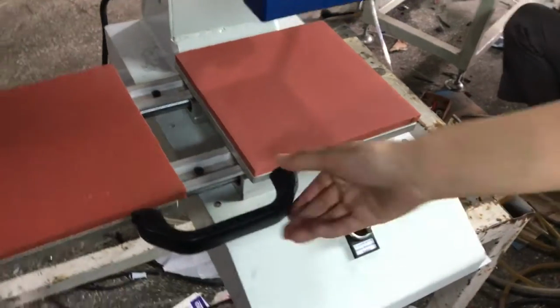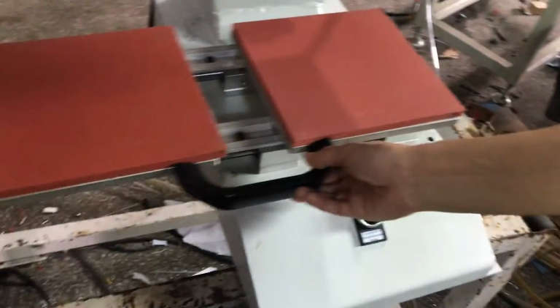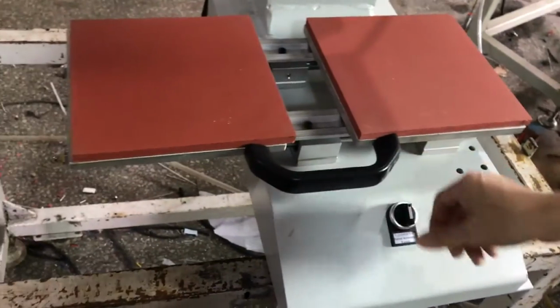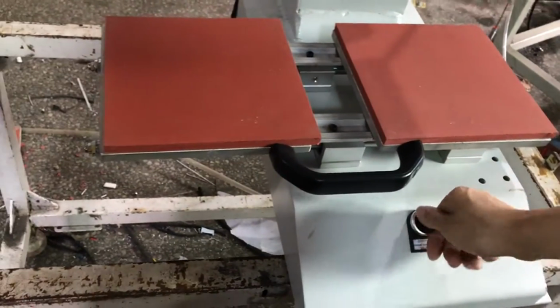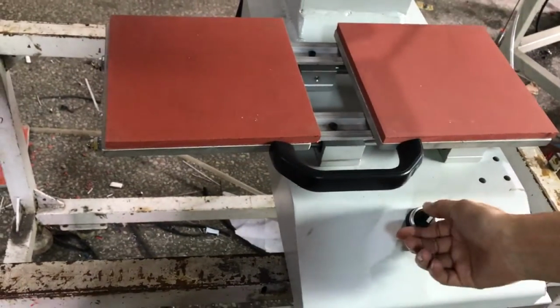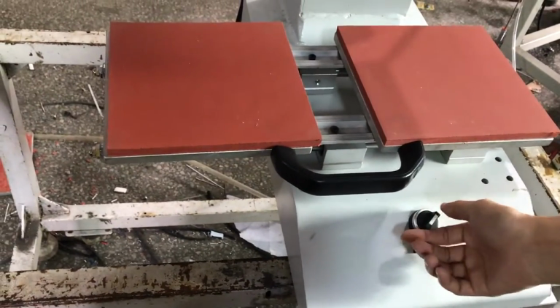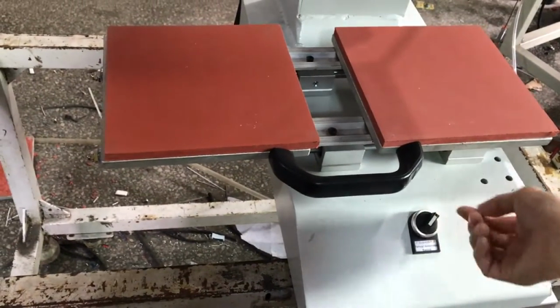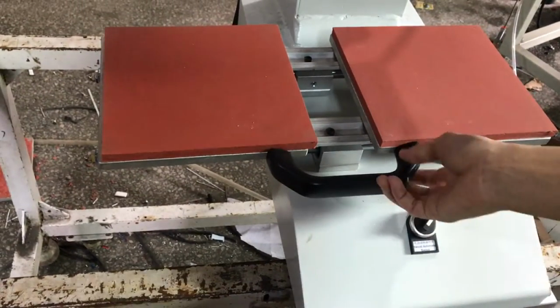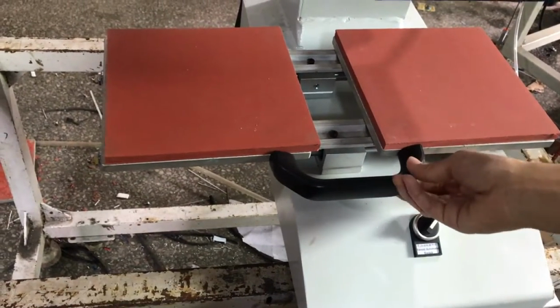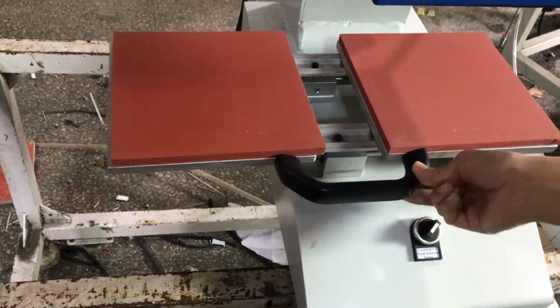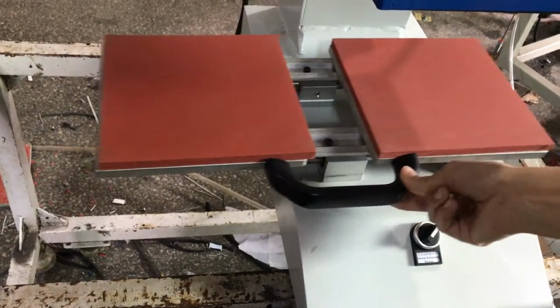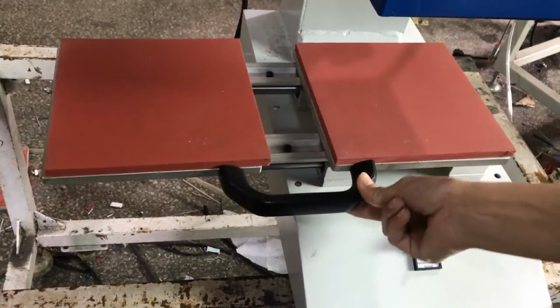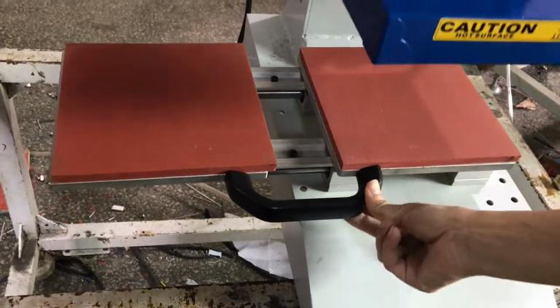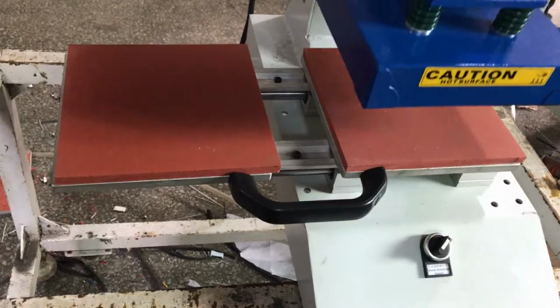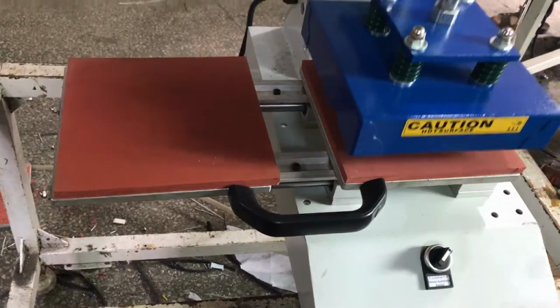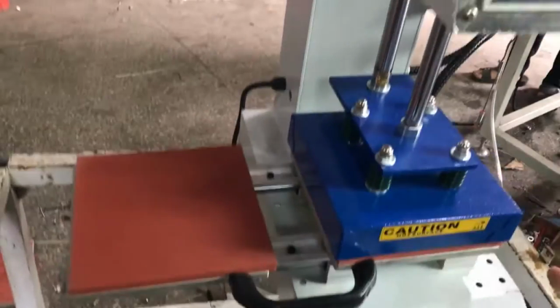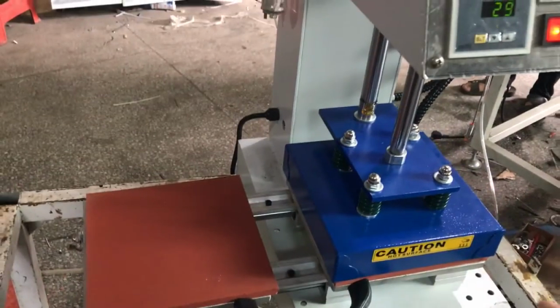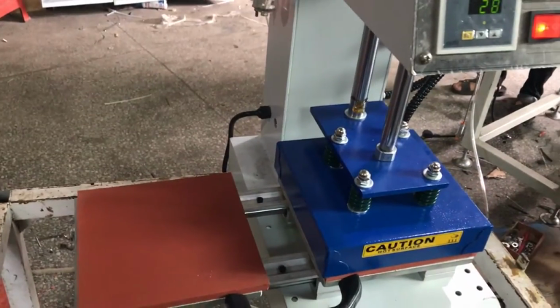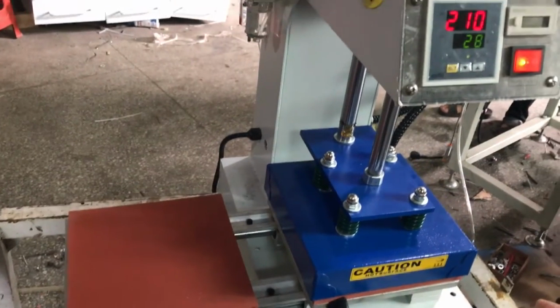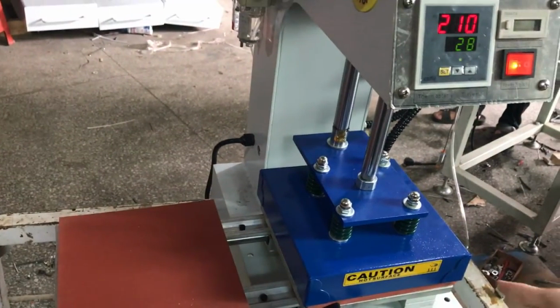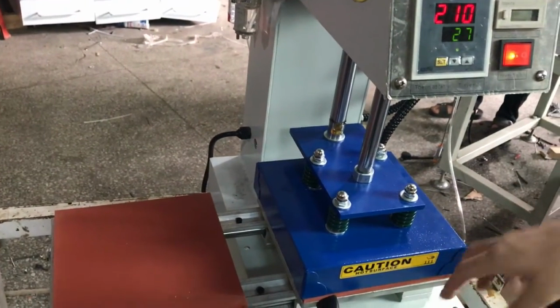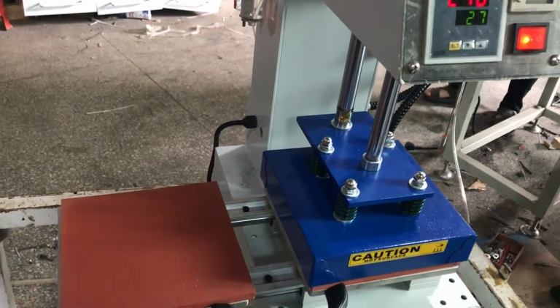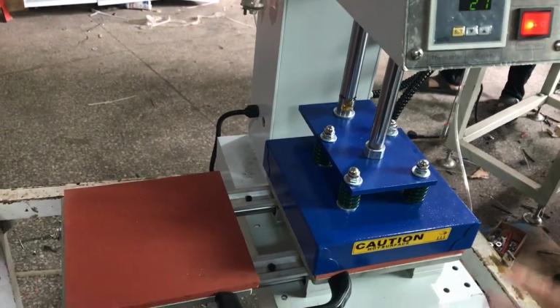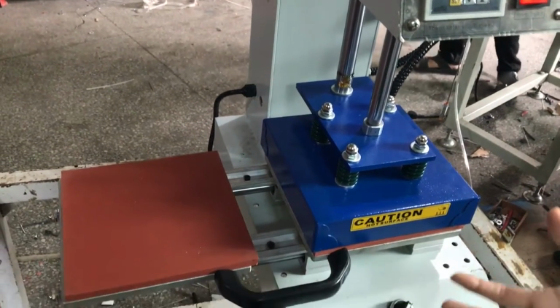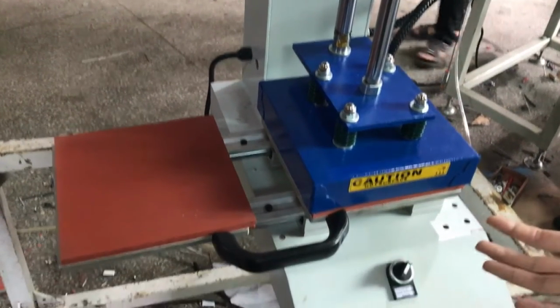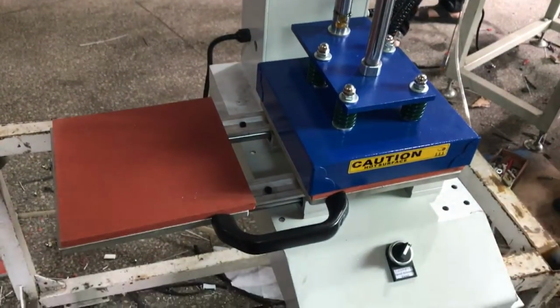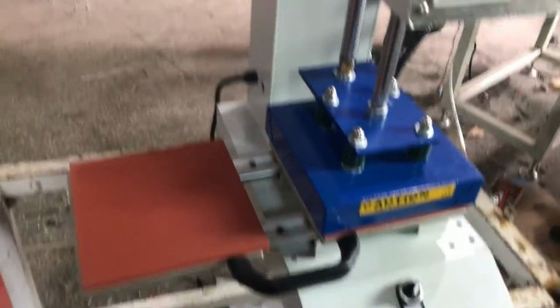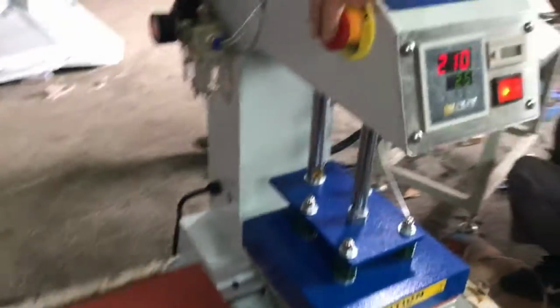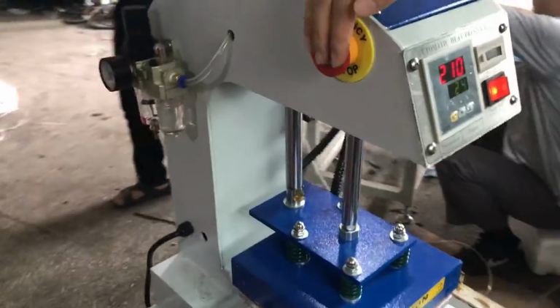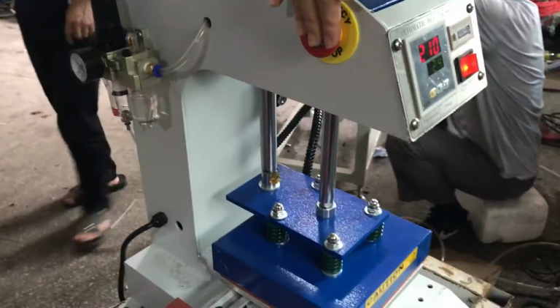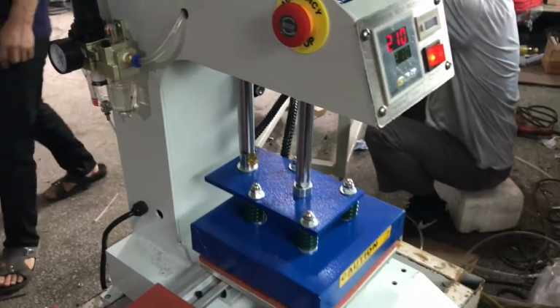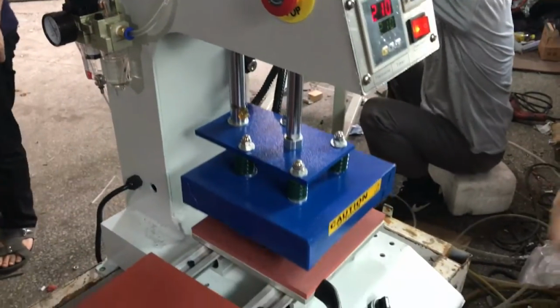If the switch is turned to the right, the machine will become automatic mode. Once it reaches the right position, the machine will press down automatically. If you want to stop the machine, press this button.